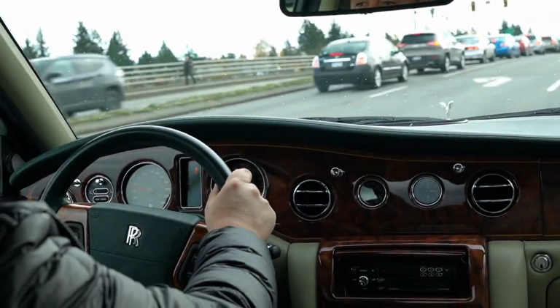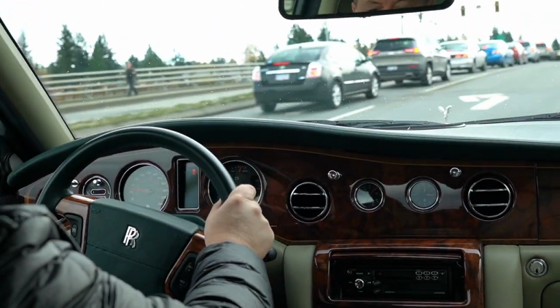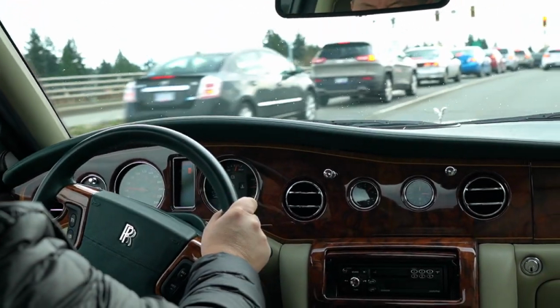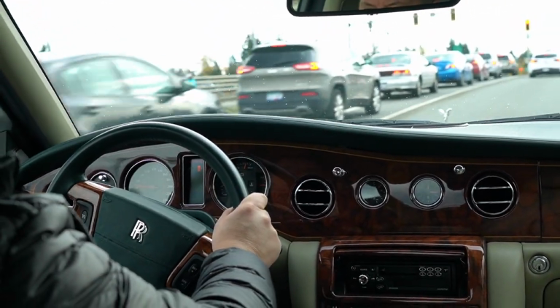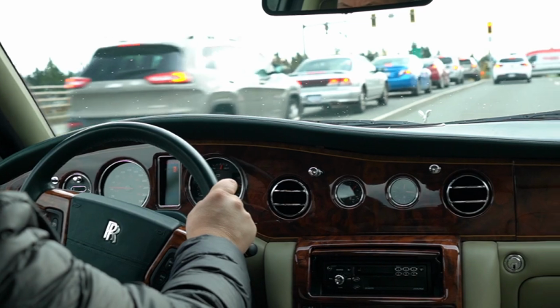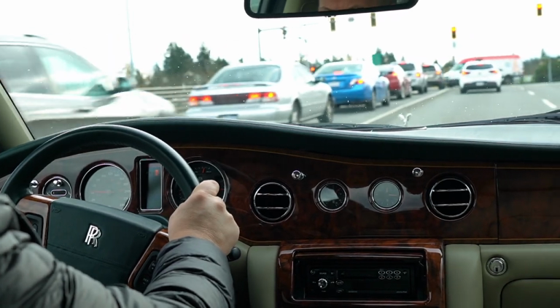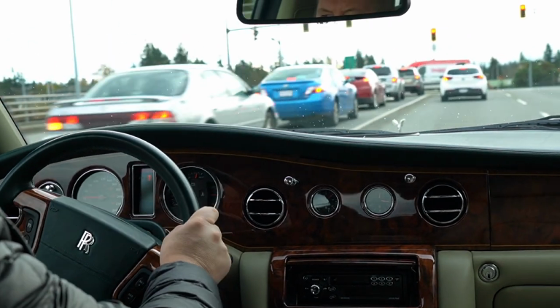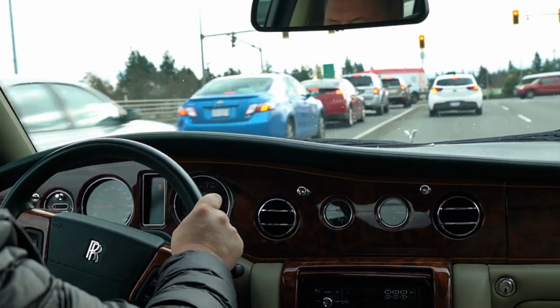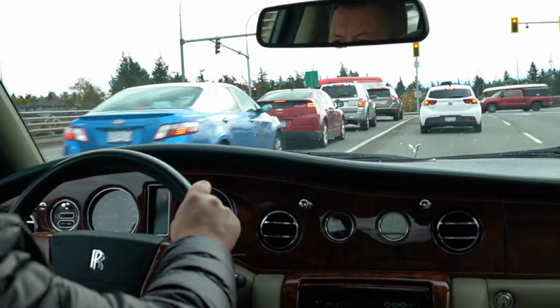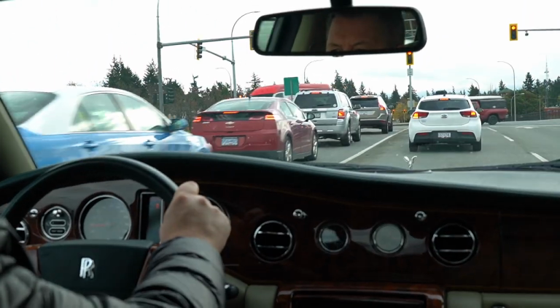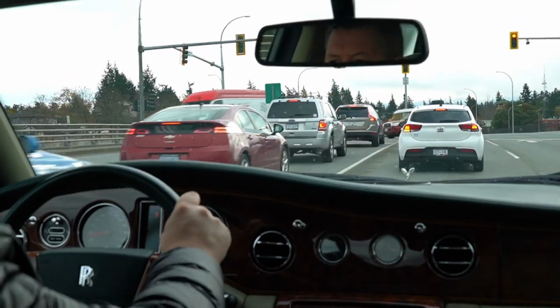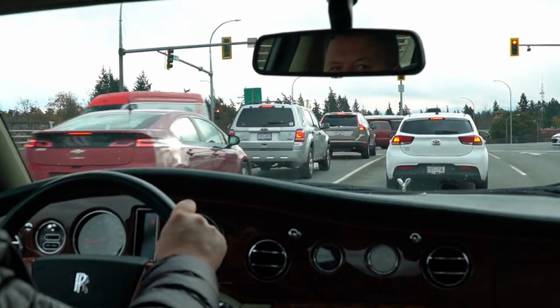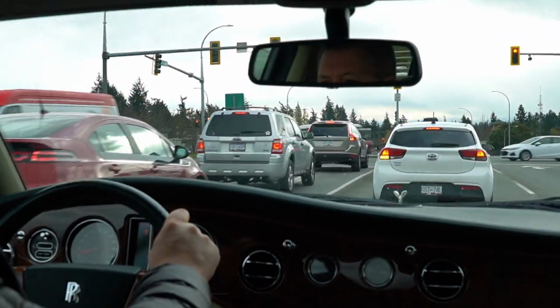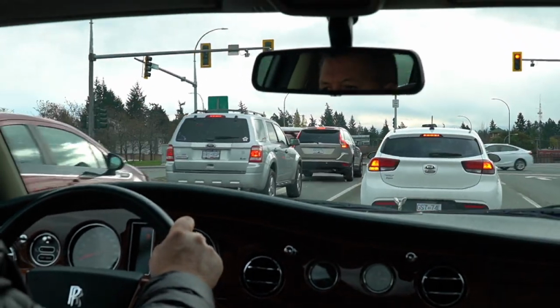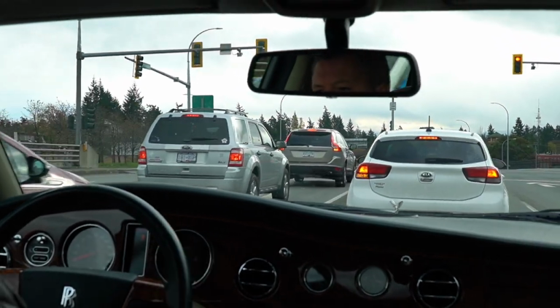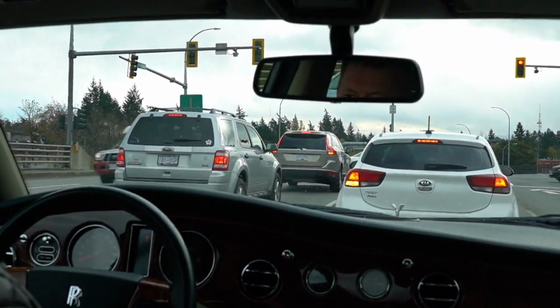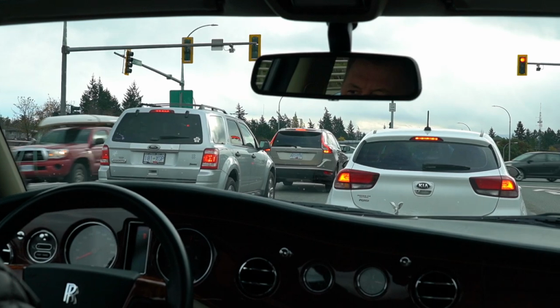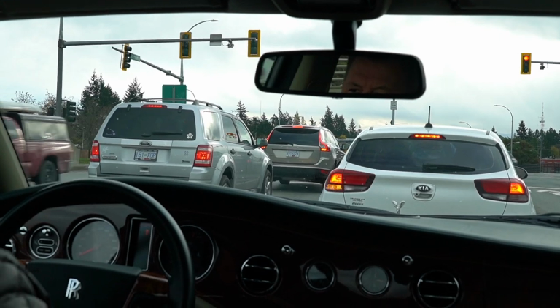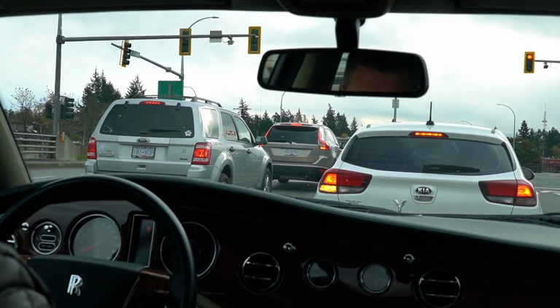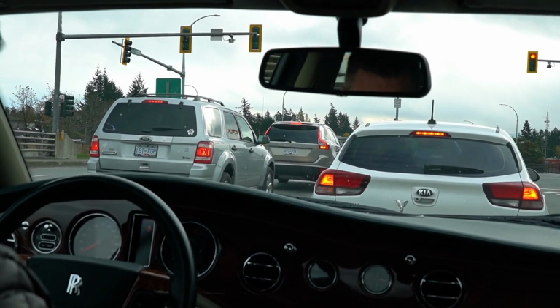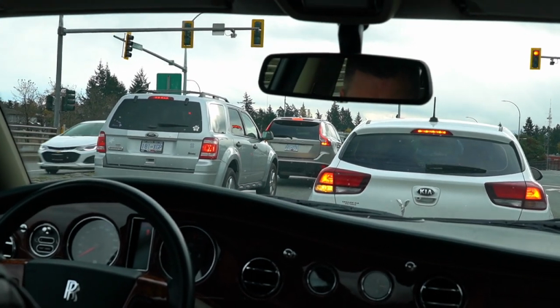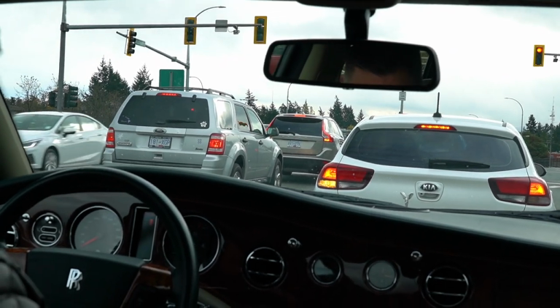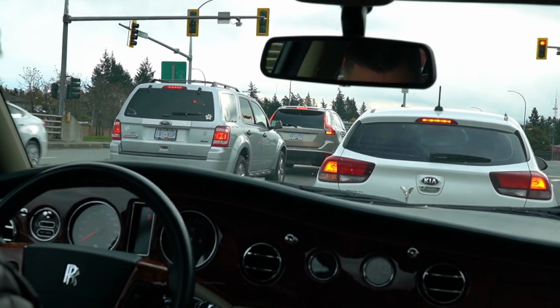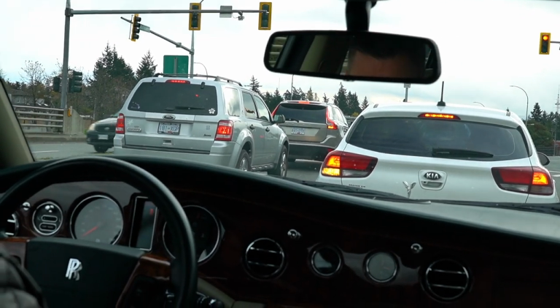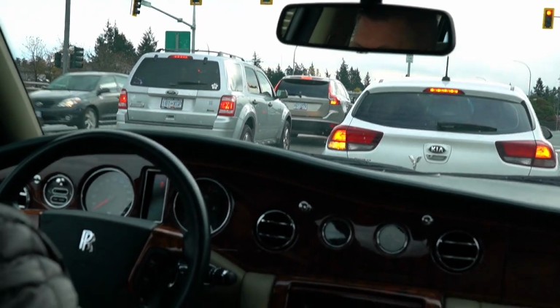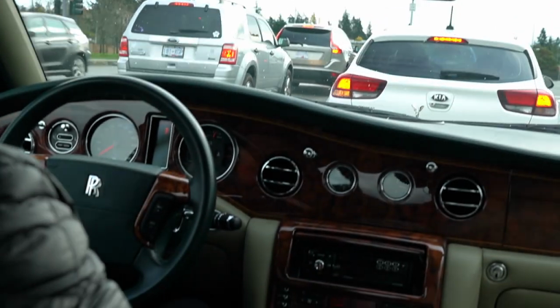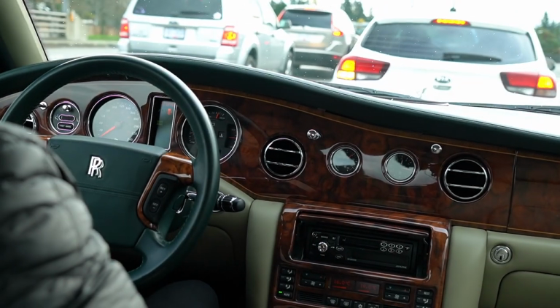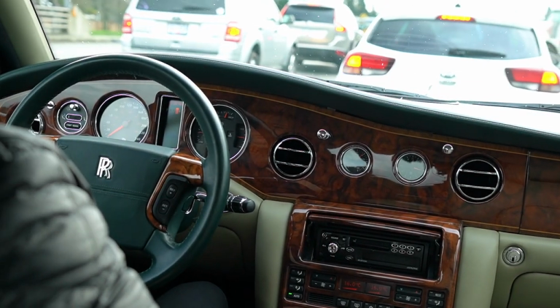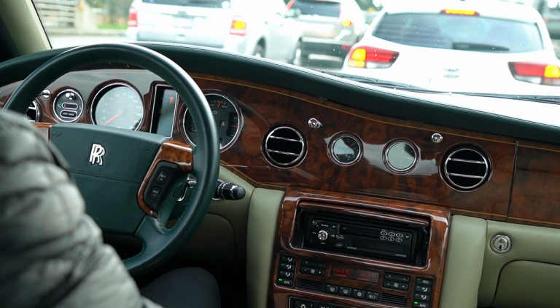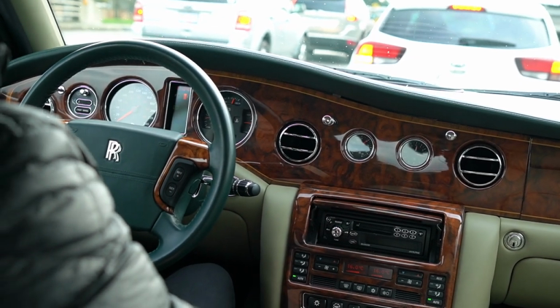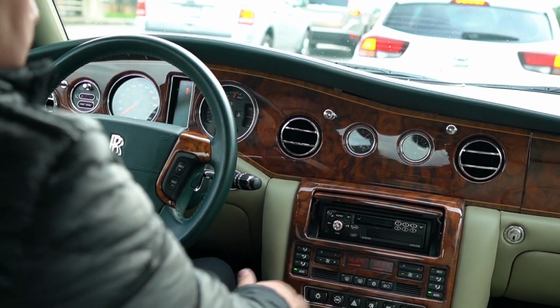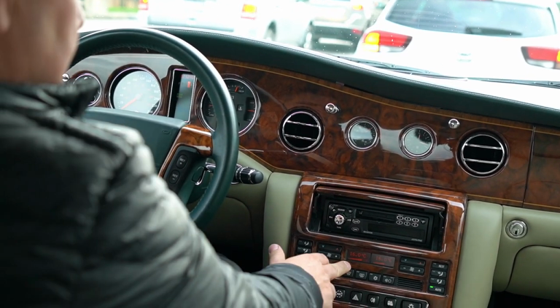I think it's worth mentioning — I forget what Rolls-Royce calls it — but it has an auto-leveling suspension. So in corners like the cloverleaf we just did, the car stays quite planted with not a lot of body roll. Very smooth.